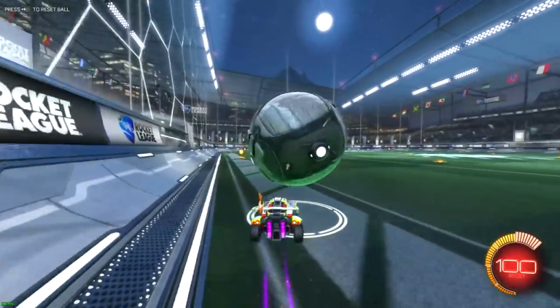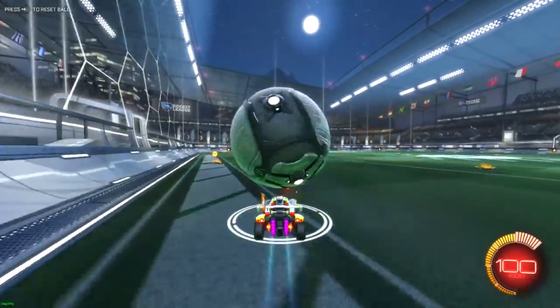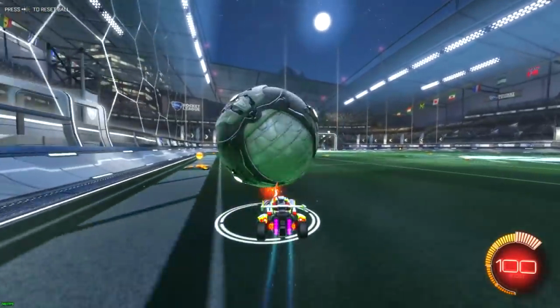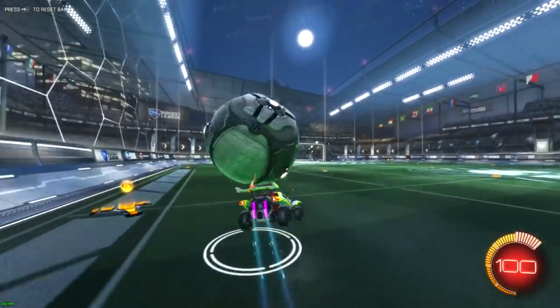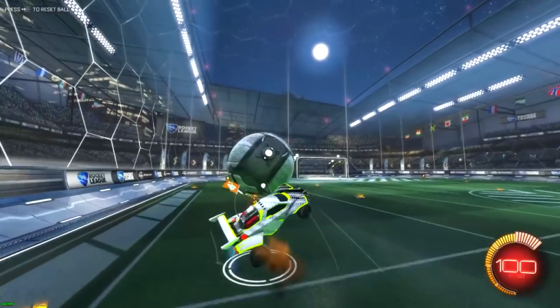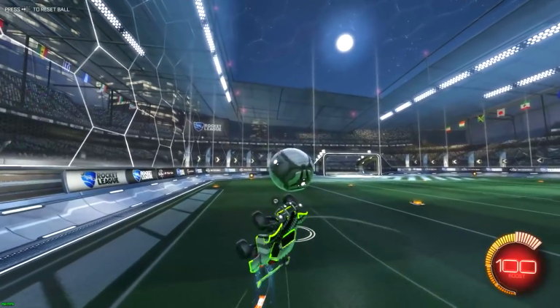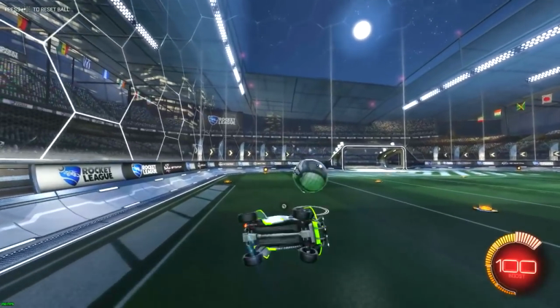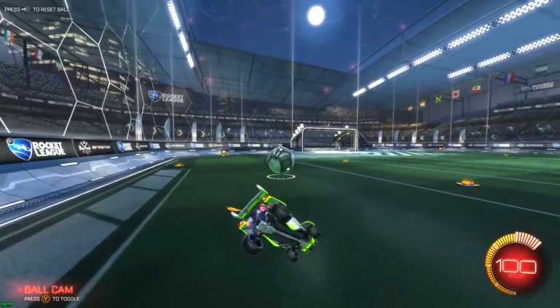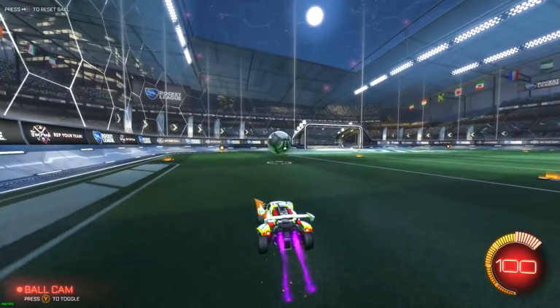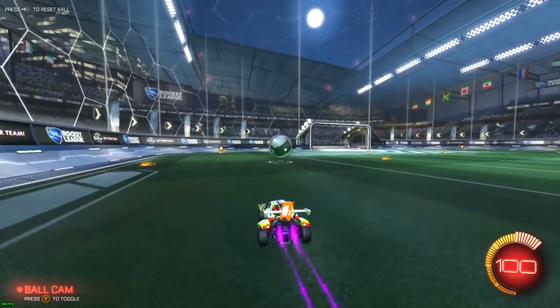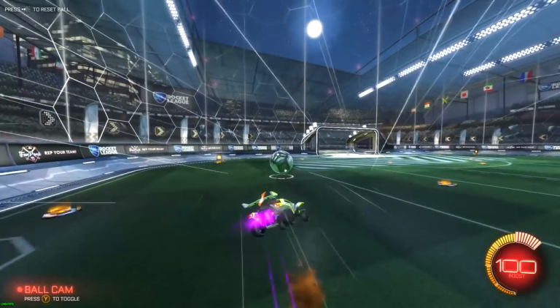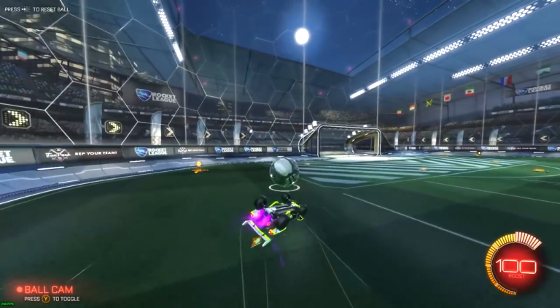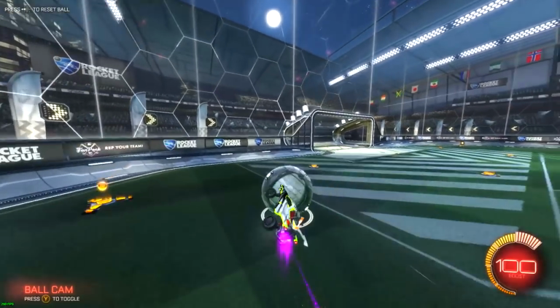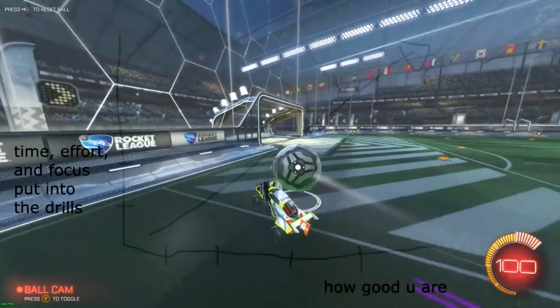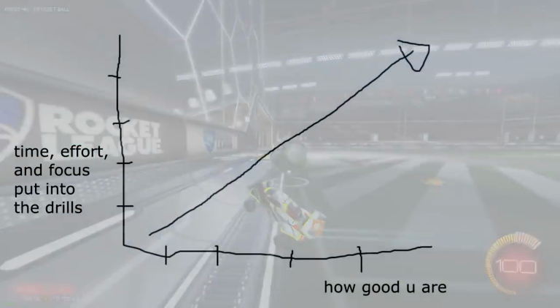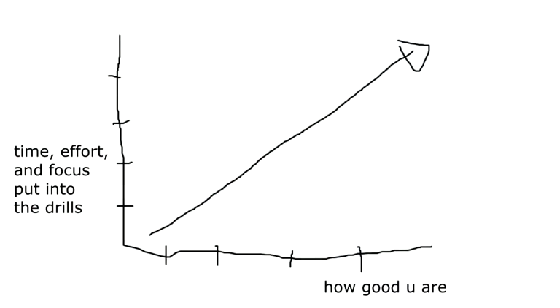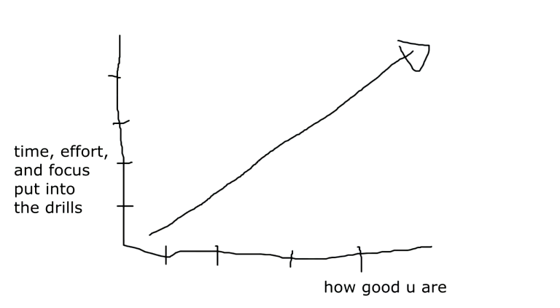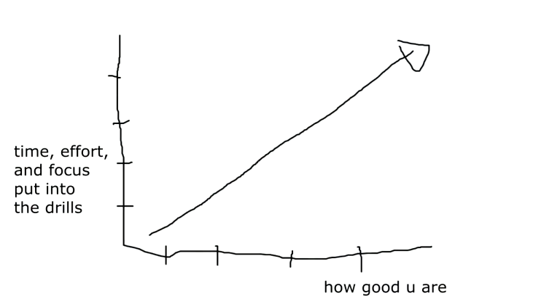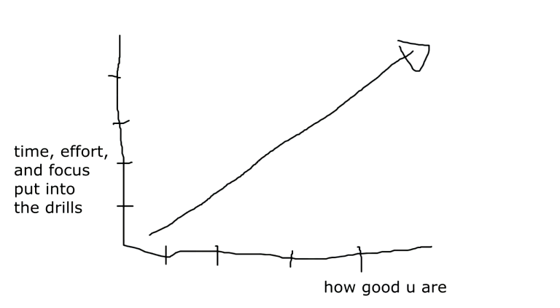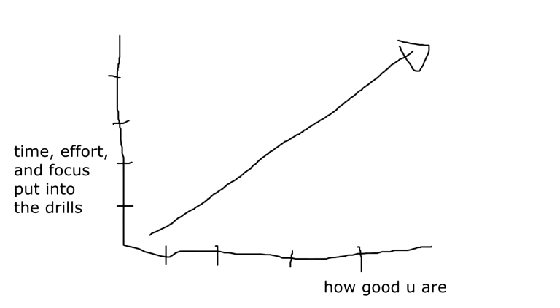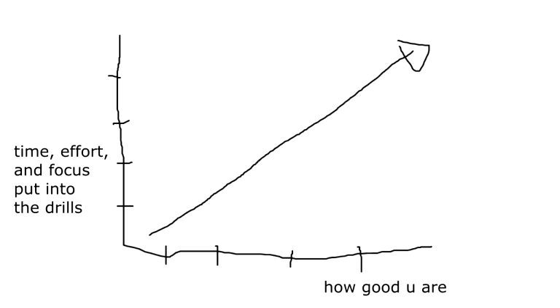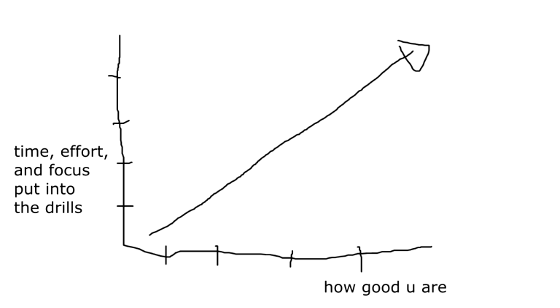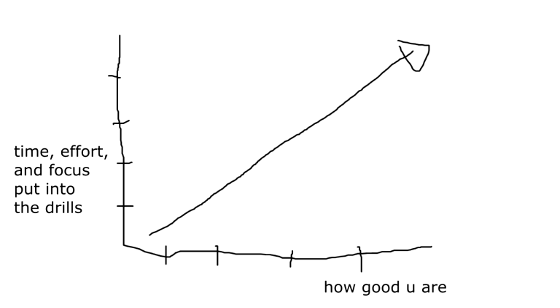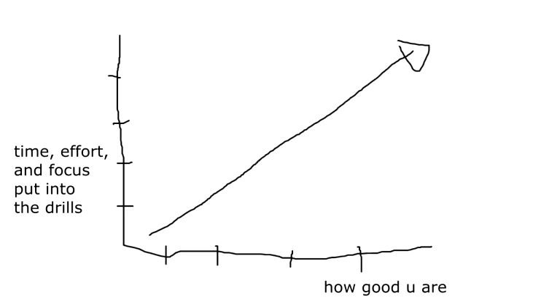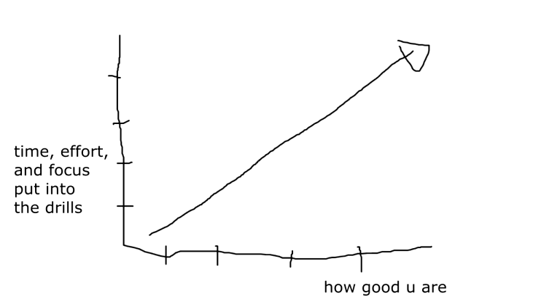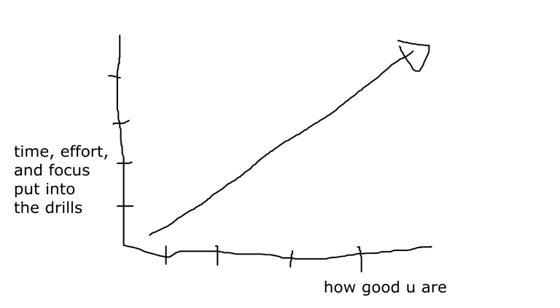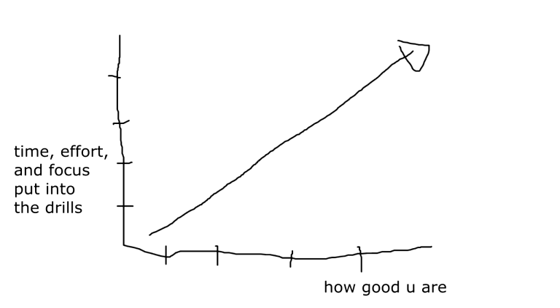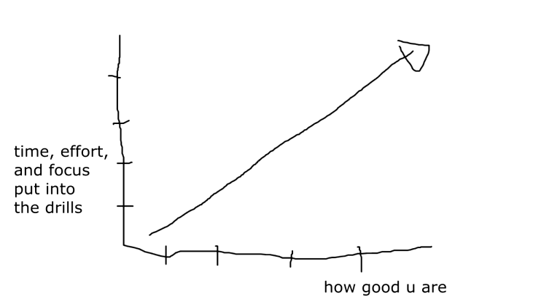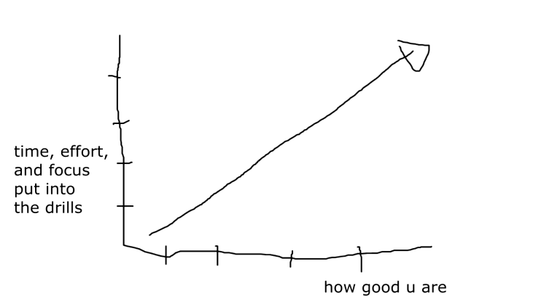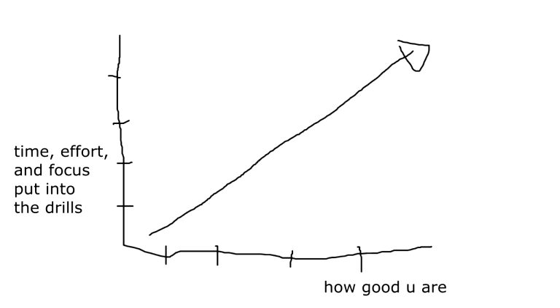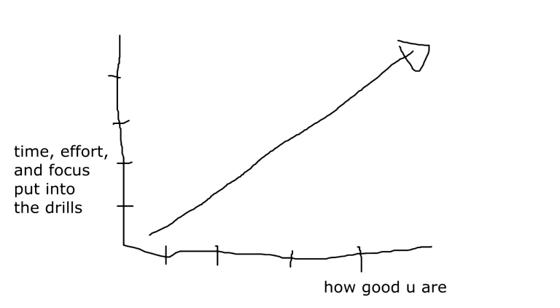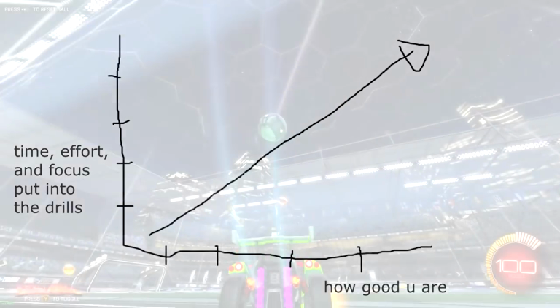Towards the end of the video, I'll give you guys some specific training routines you can follow. For the most part, the more time, effort, and focus you put into these drills, the faster your mechanics will skyrocket.